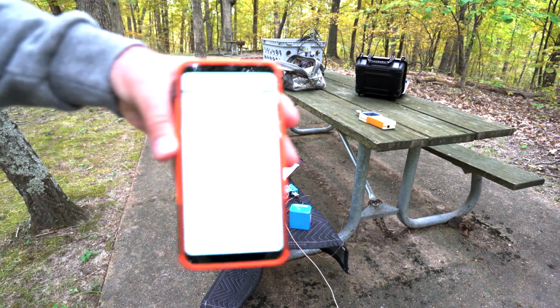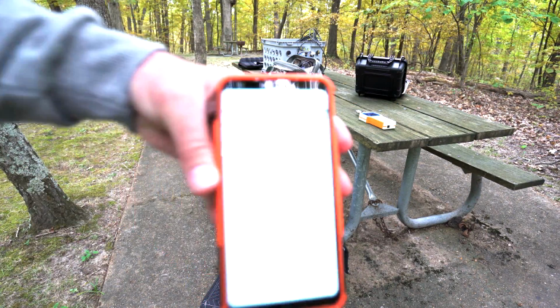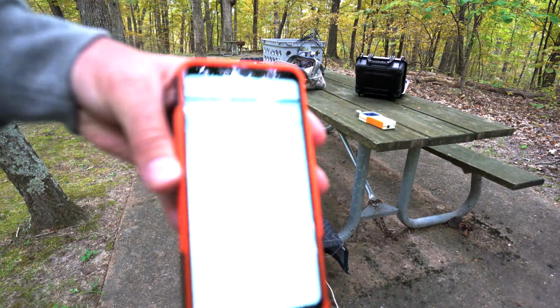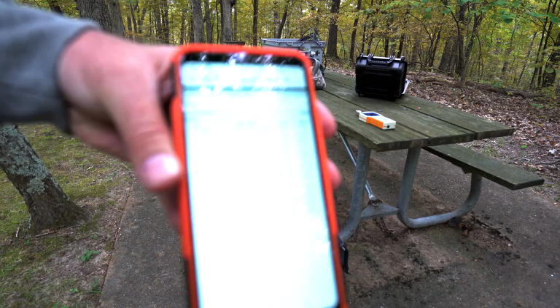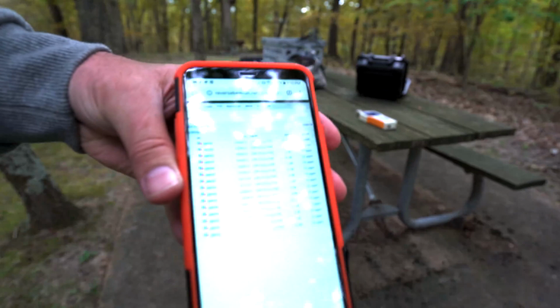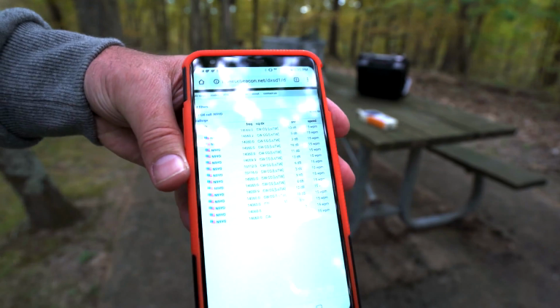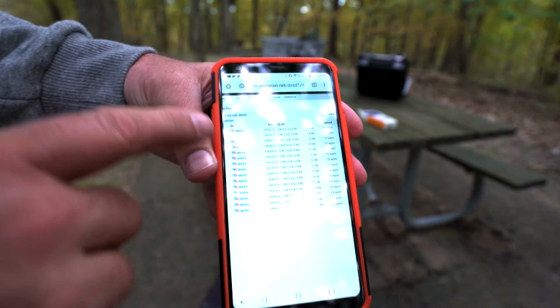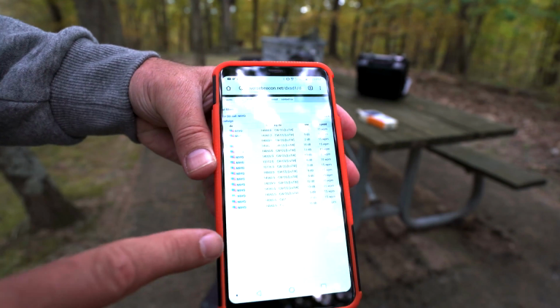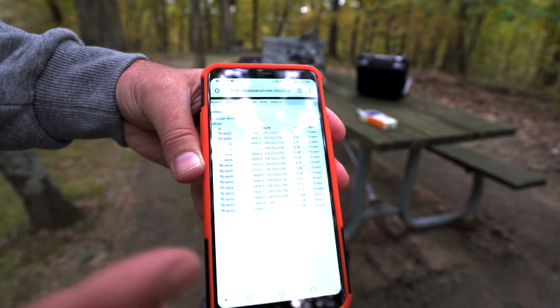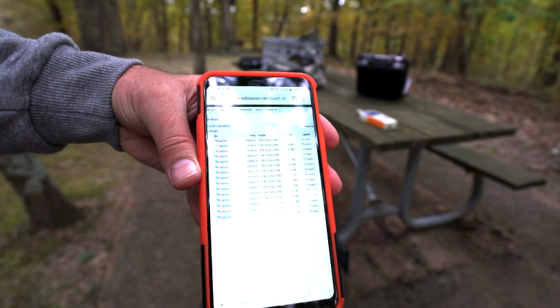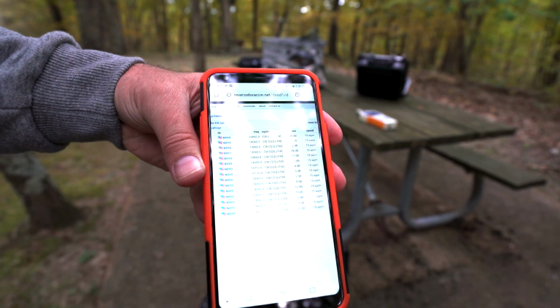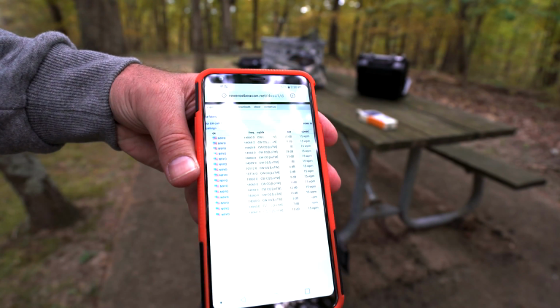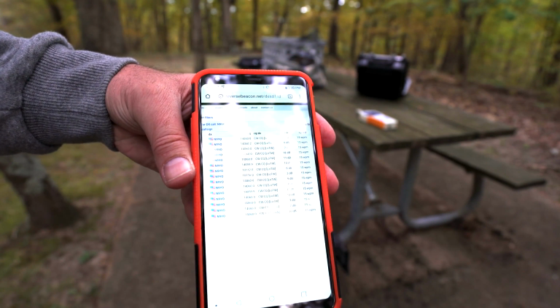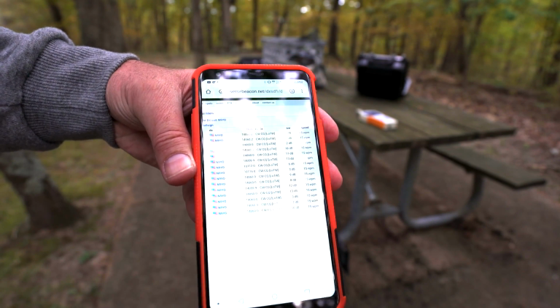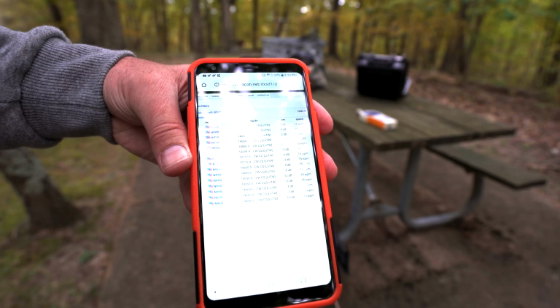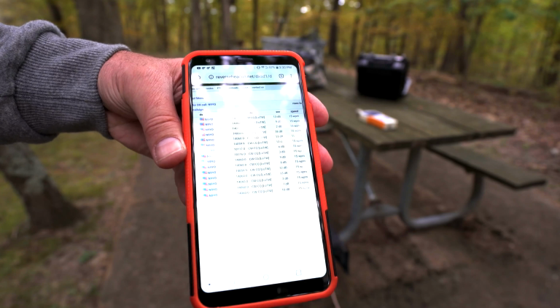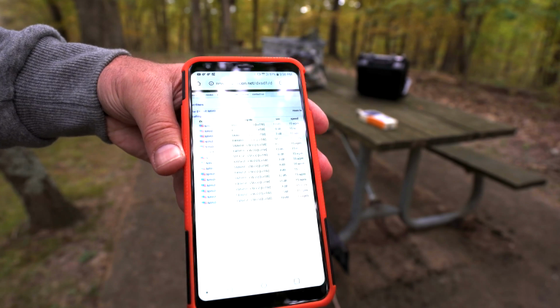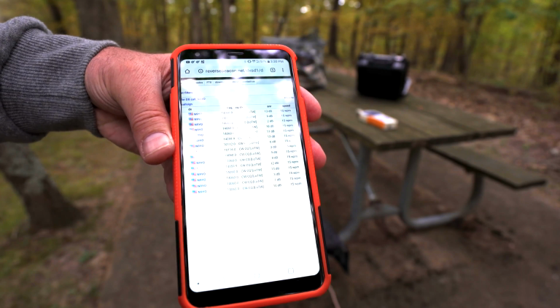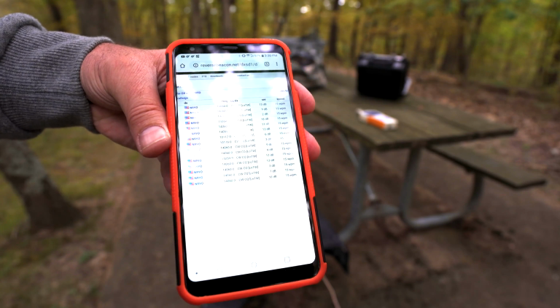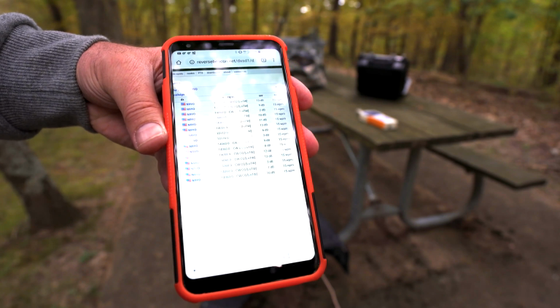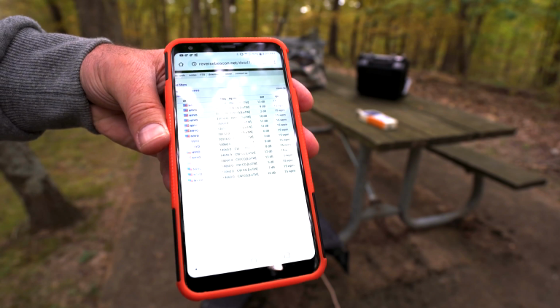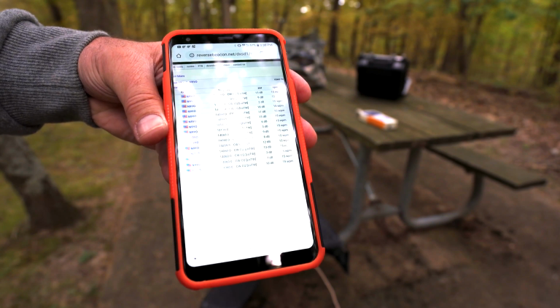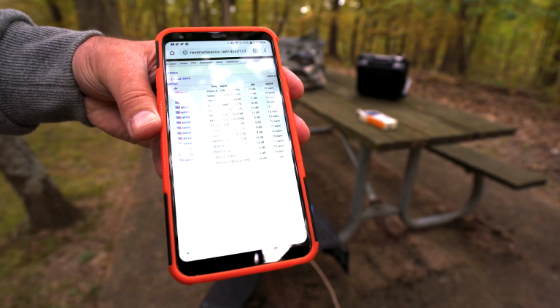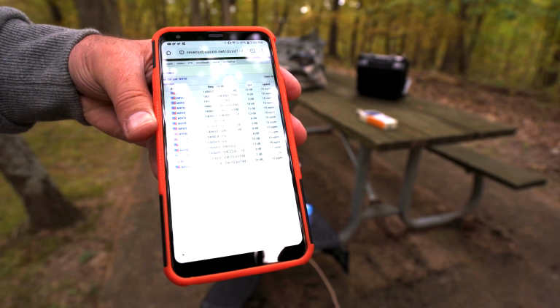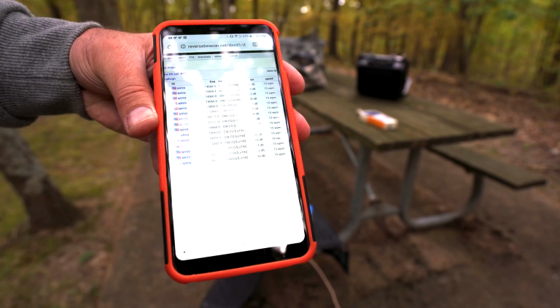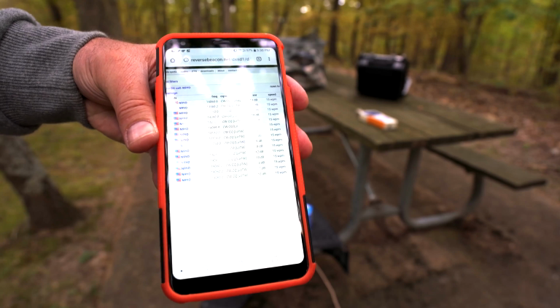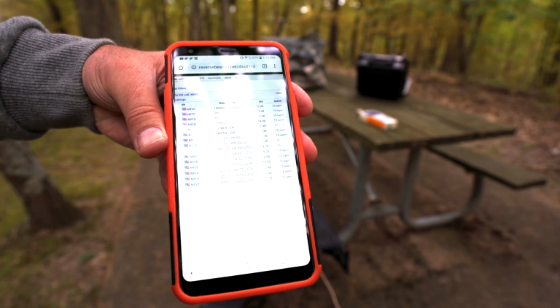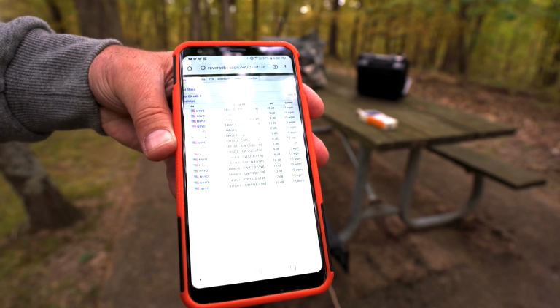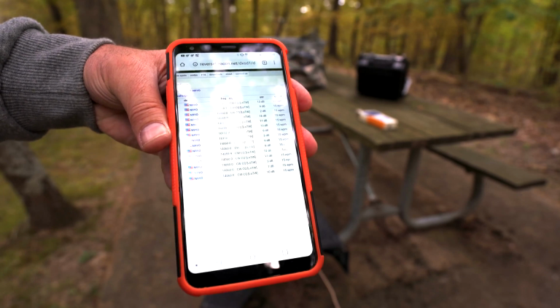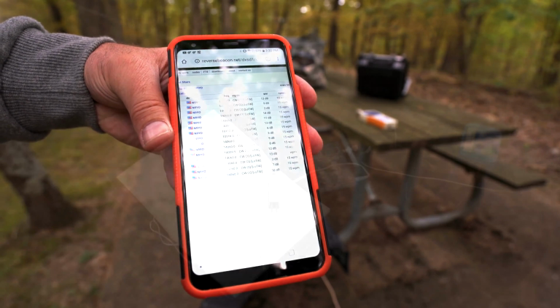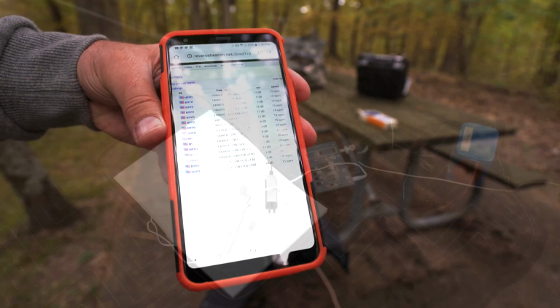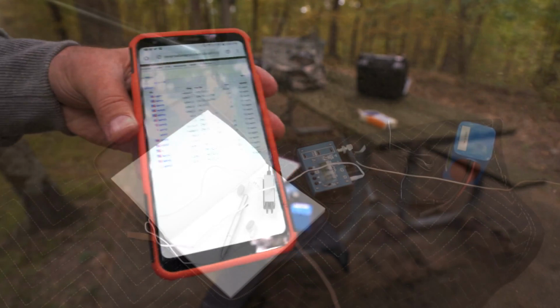There's my RBN — I'm definitely getting out. Nobody's responding to me though. If I probably had that longer wire, I'd probably already have a contact by now. But I was just testing this — two watts probably isn't enough for this antenna.